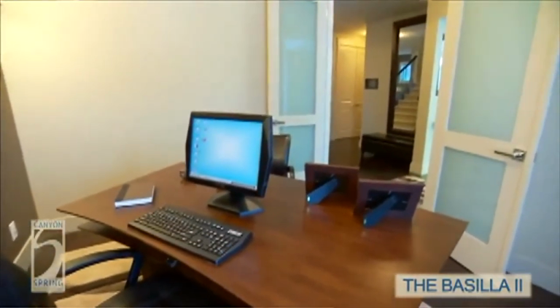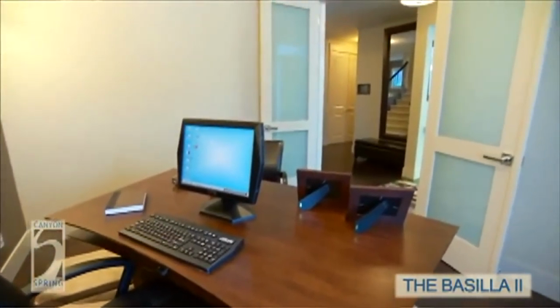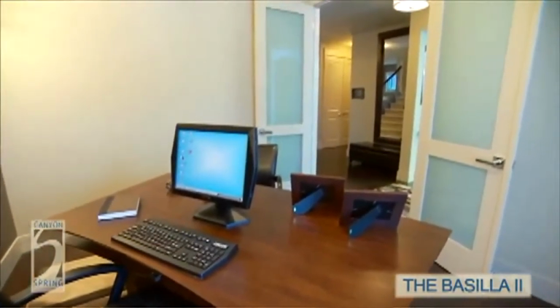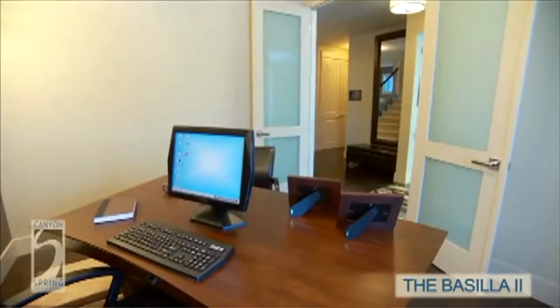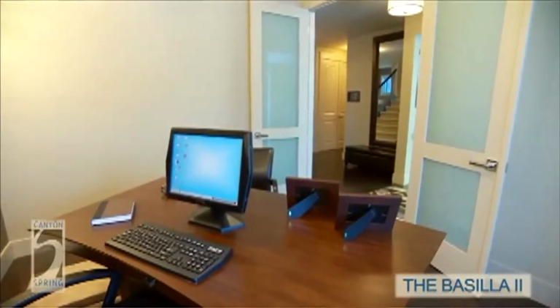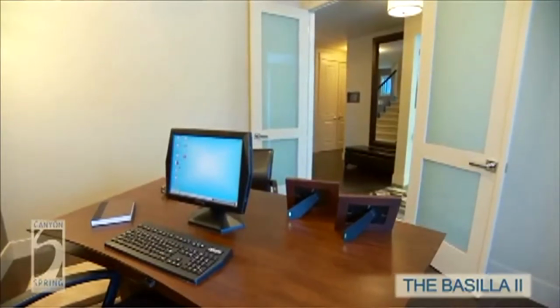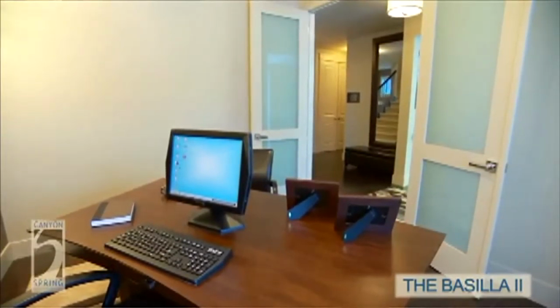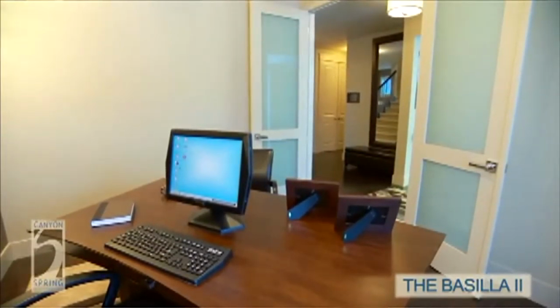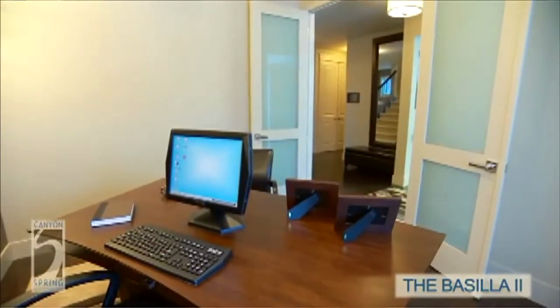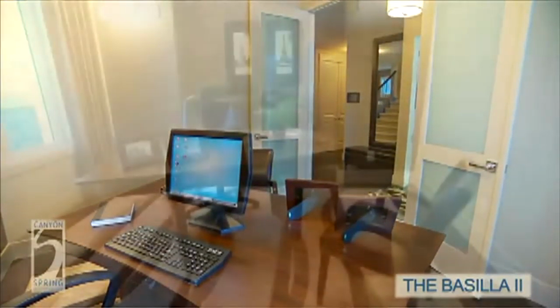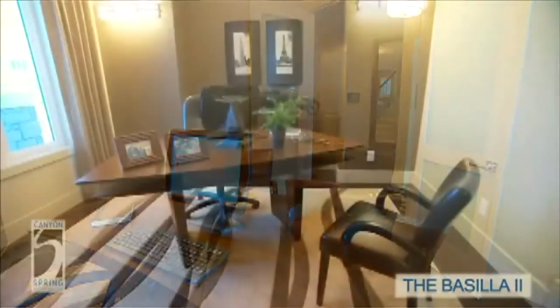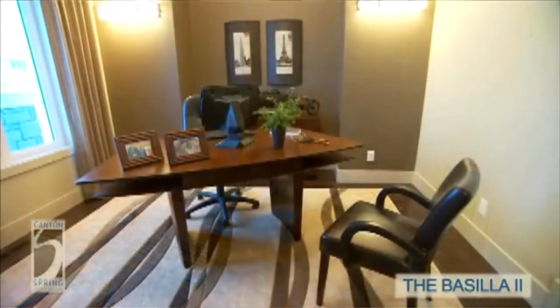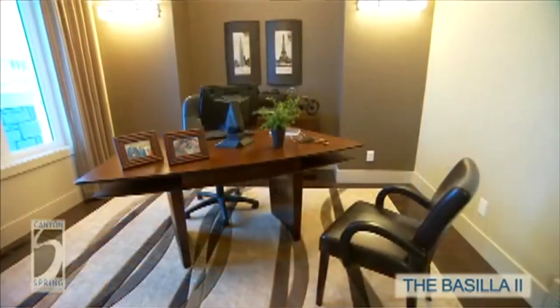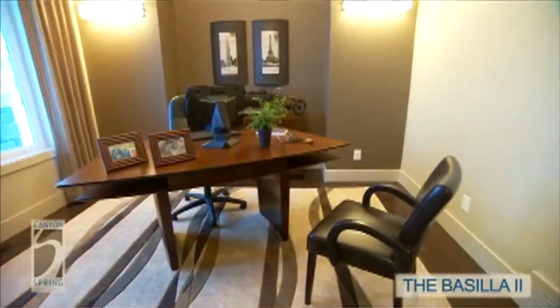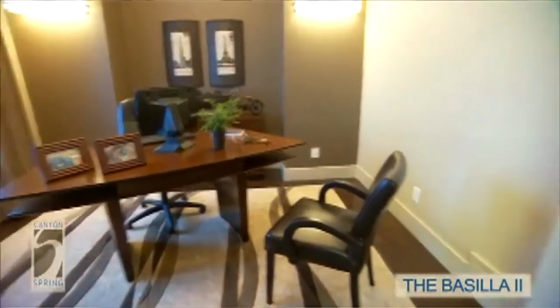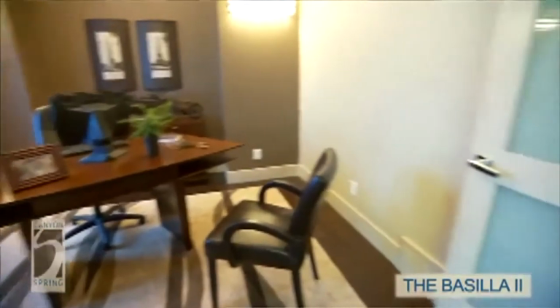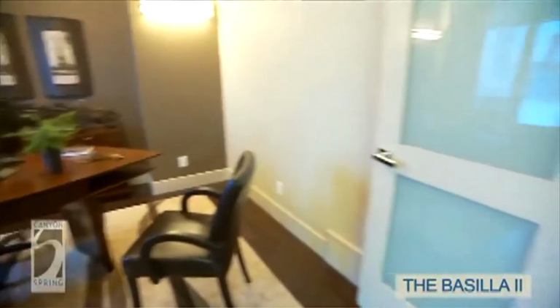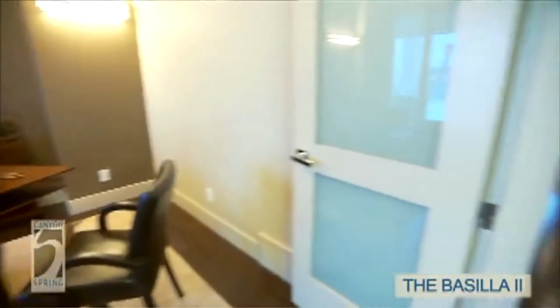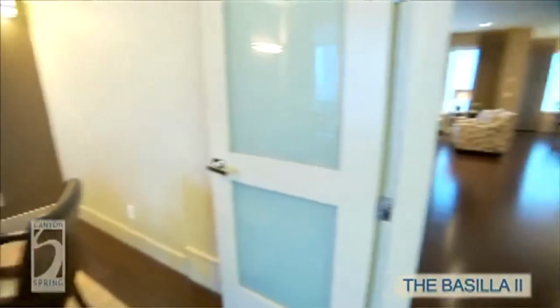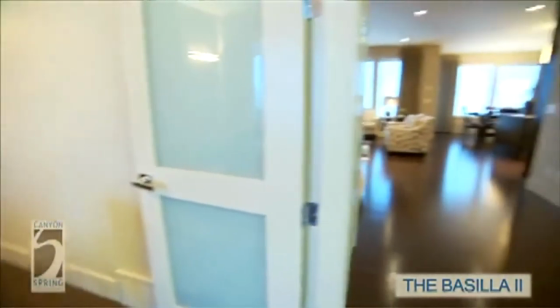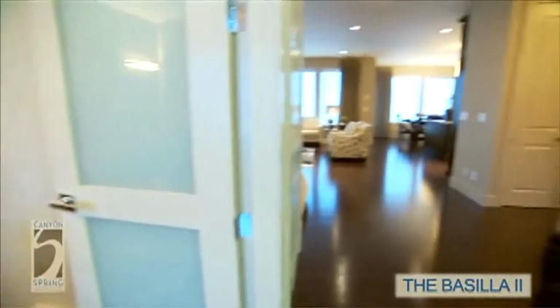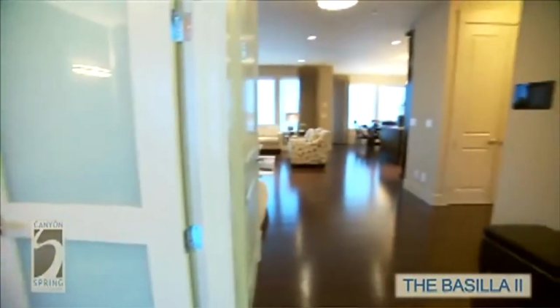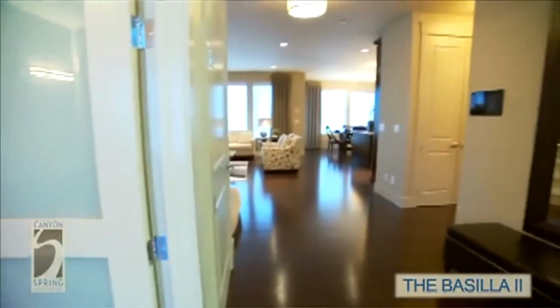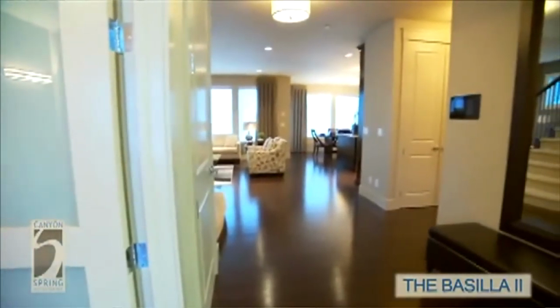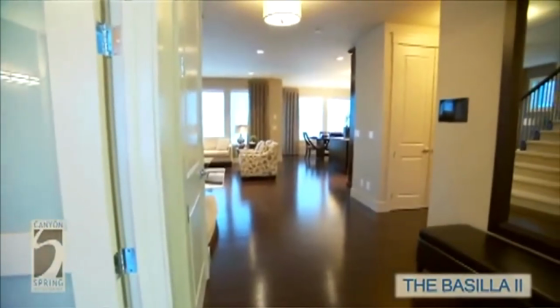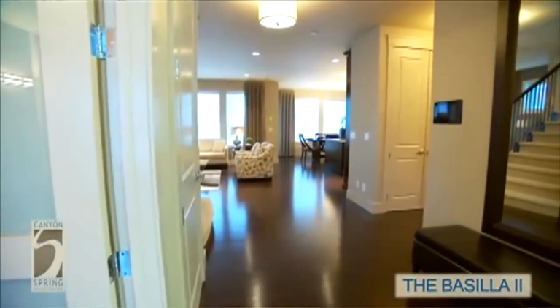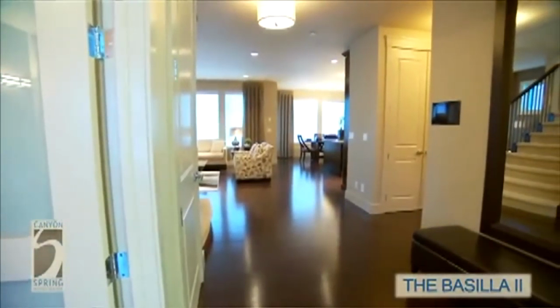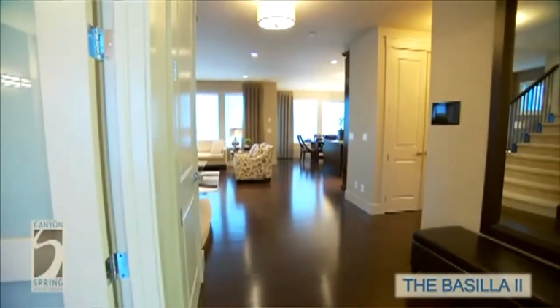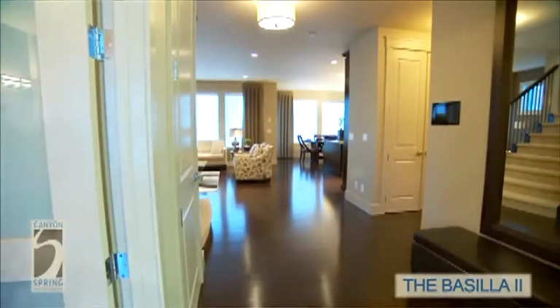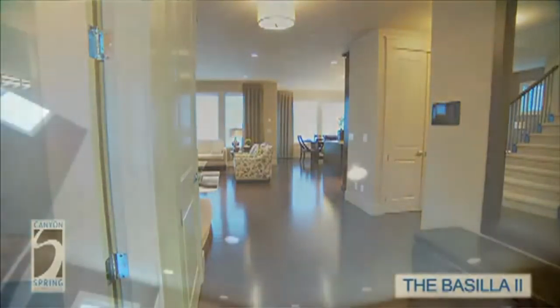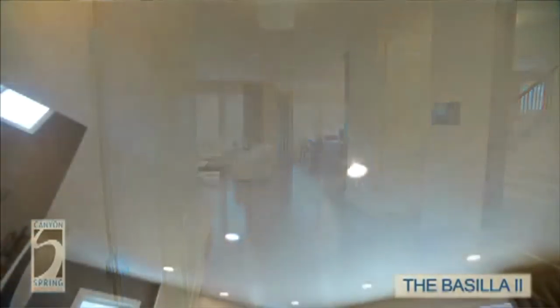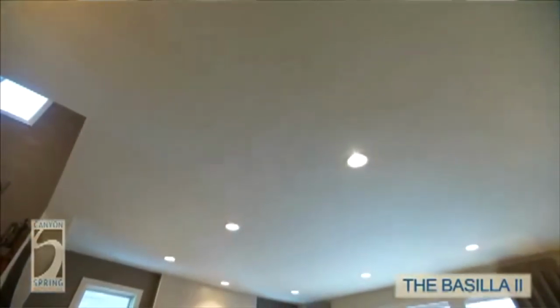Immediately adjacent to the front entry is the den, and it's got beautiful French doors that open up wide to let all the sunshine in. It's got nice high ceilings throughout this whole main floor — nine-foot ceilings — and you've got a smooth paint finish on the ceilings.